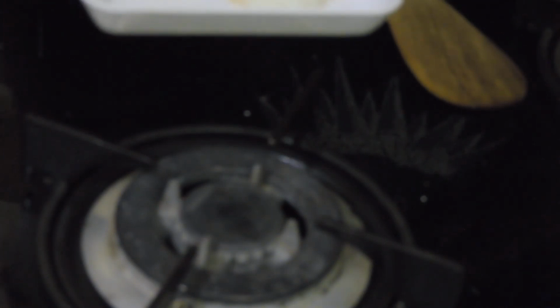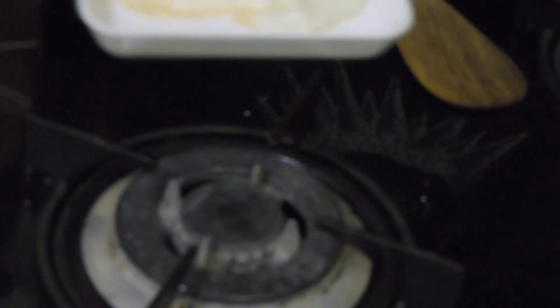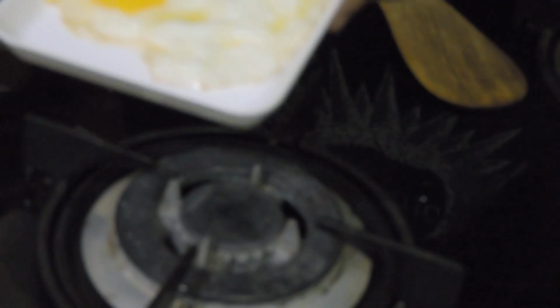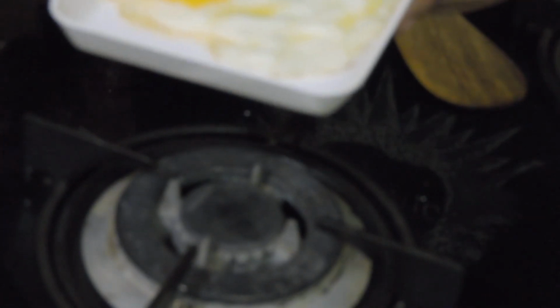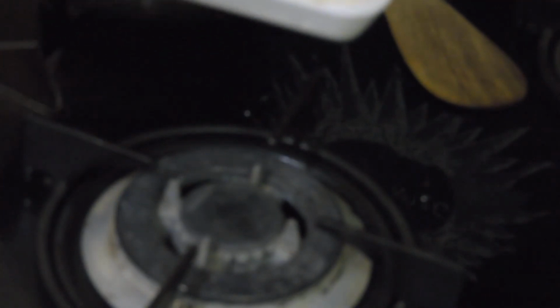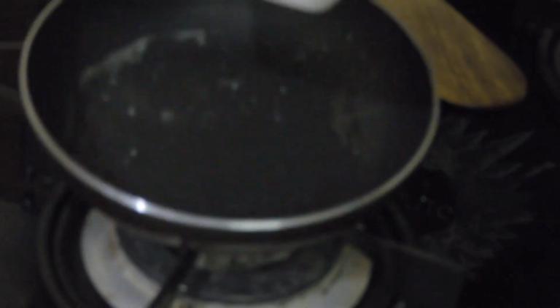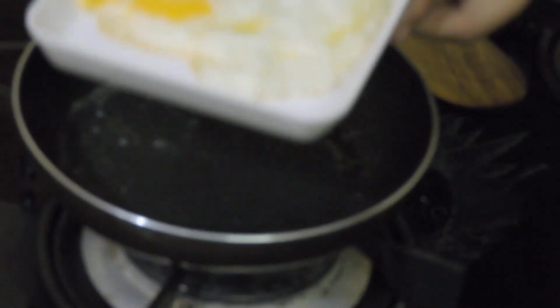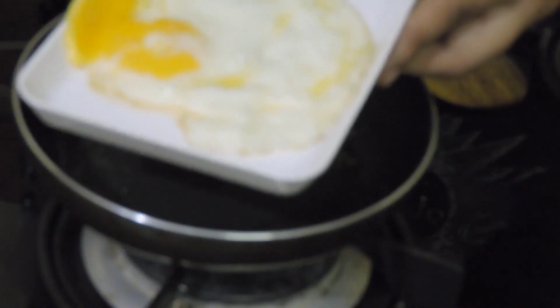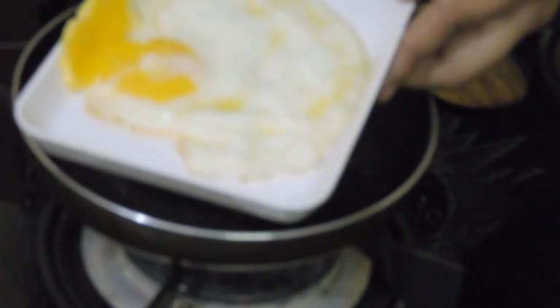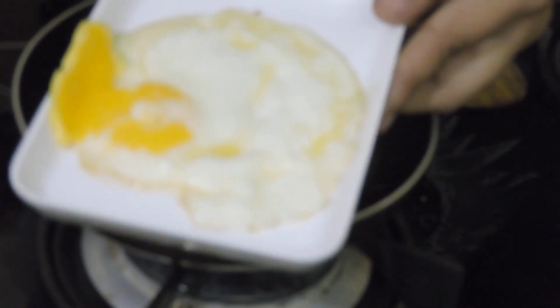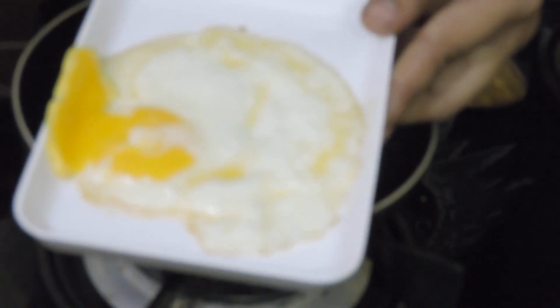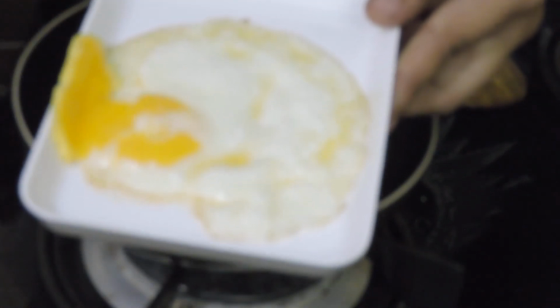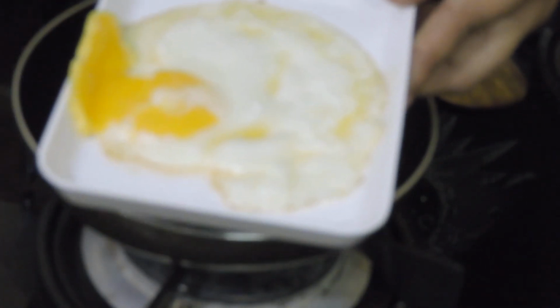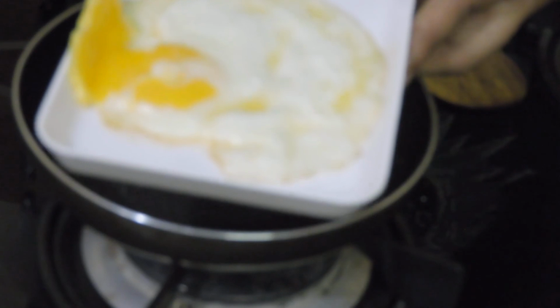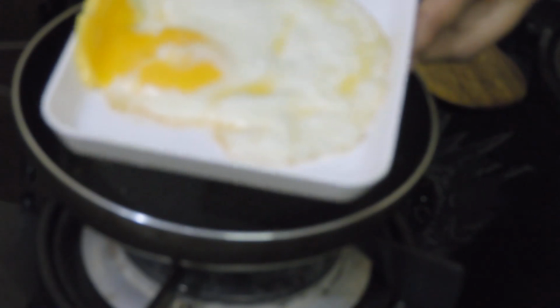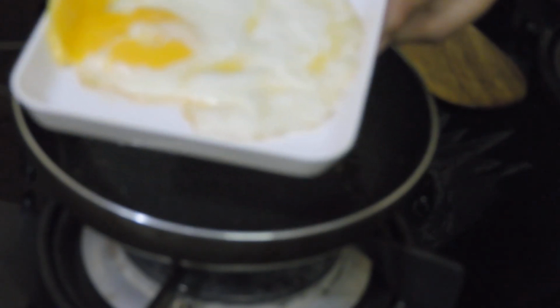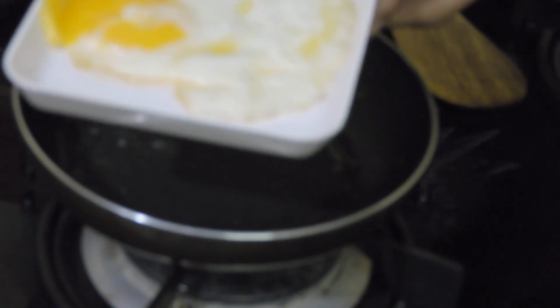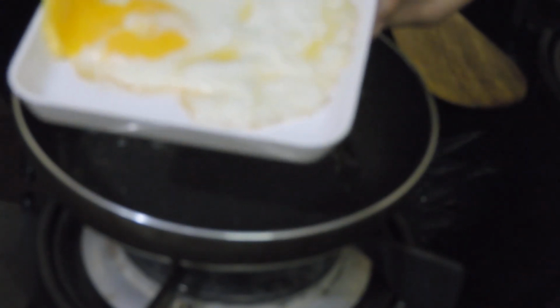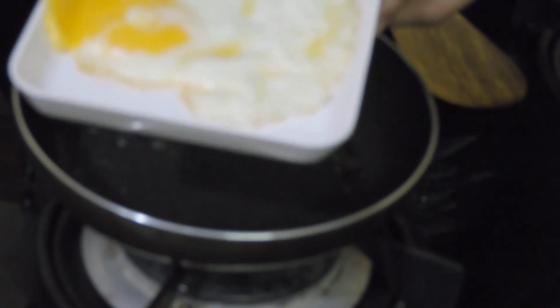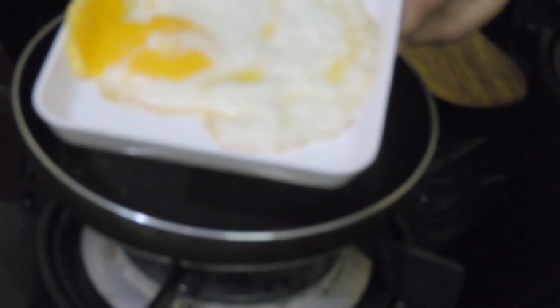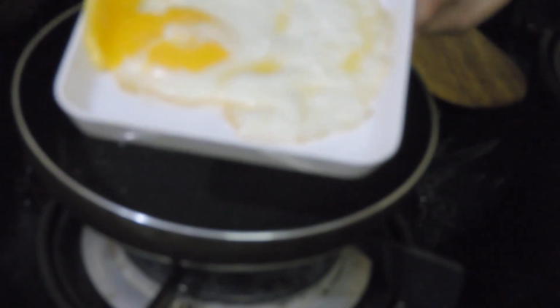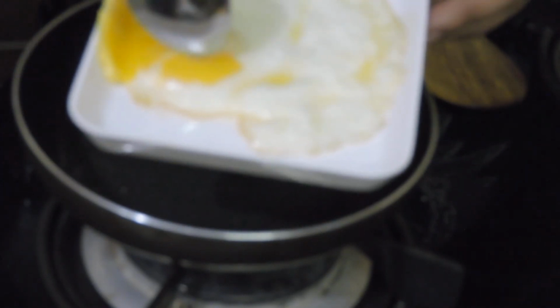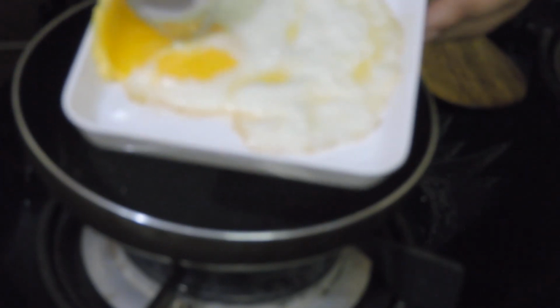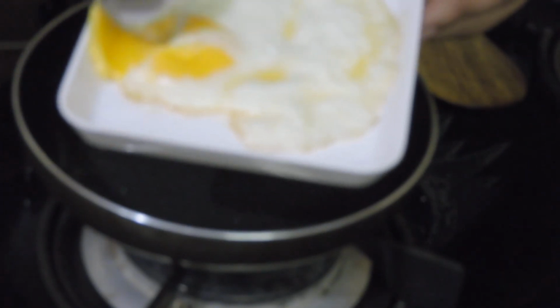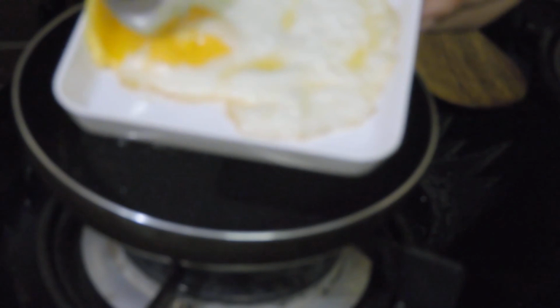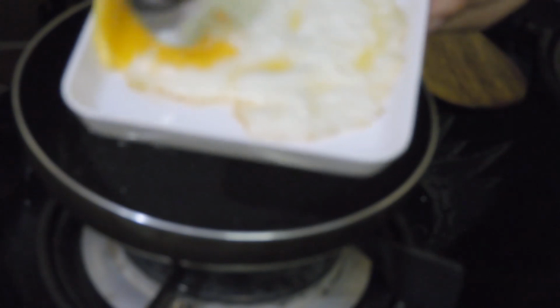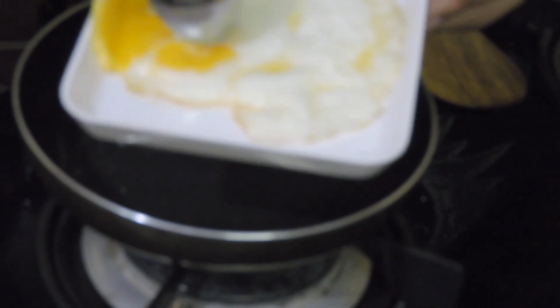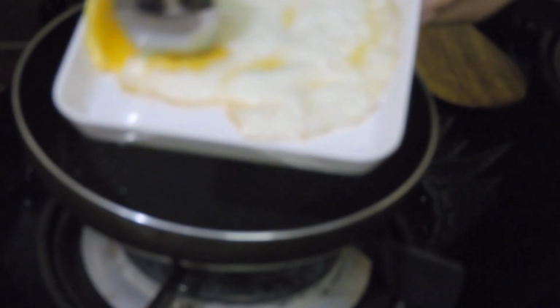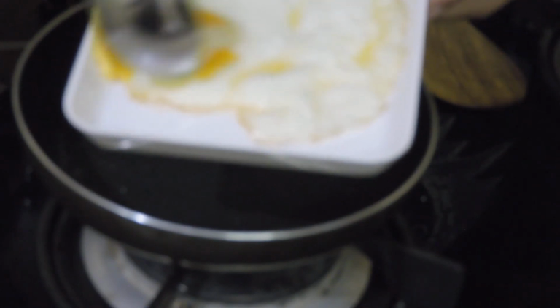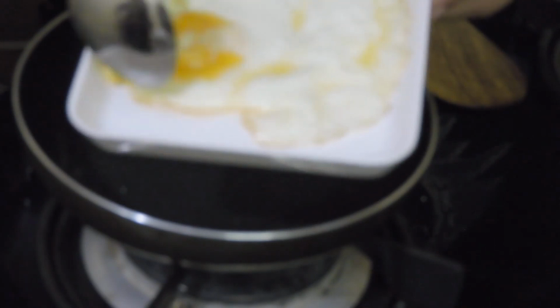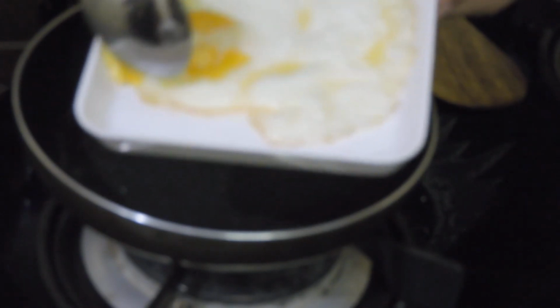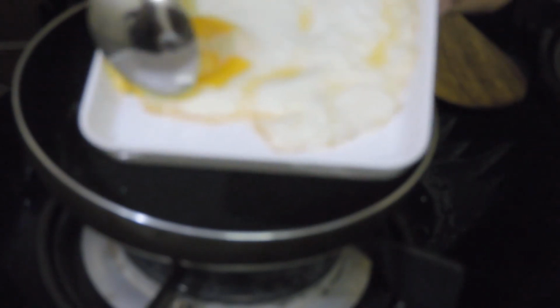My sunny side up omelette is ready. The egg yolk is also not yet fully cooked — you can see it is still runny.